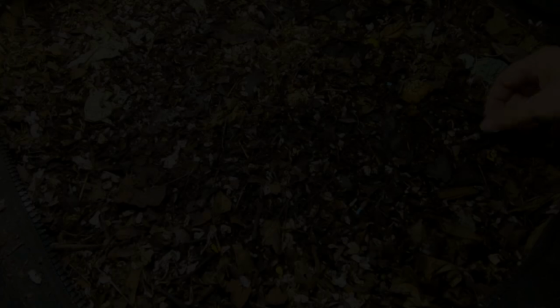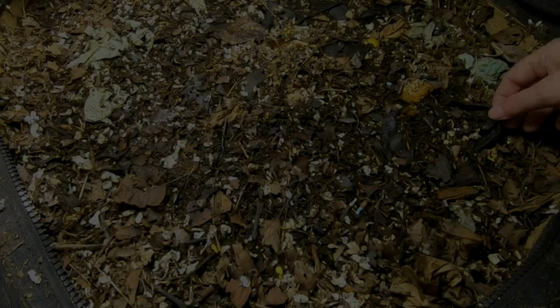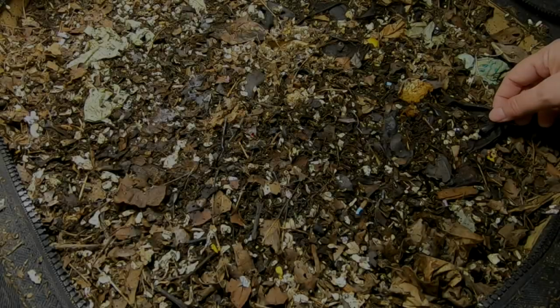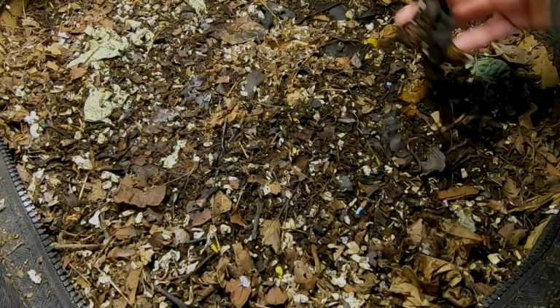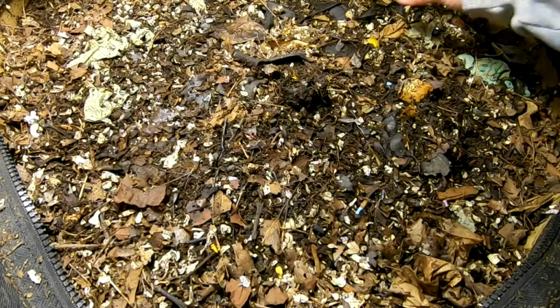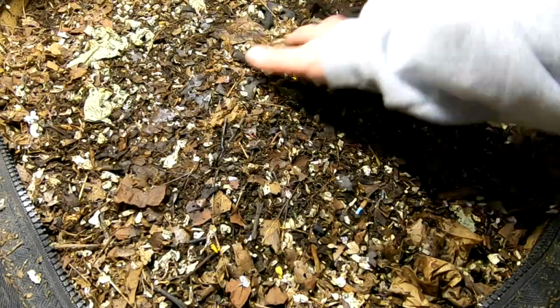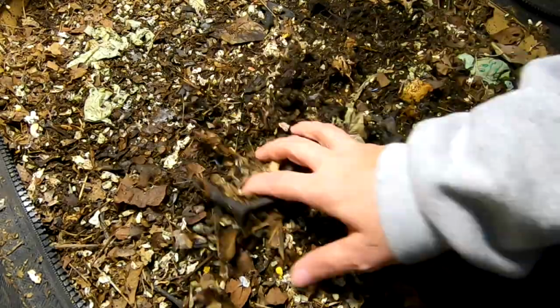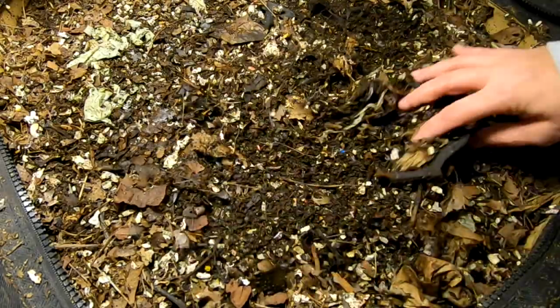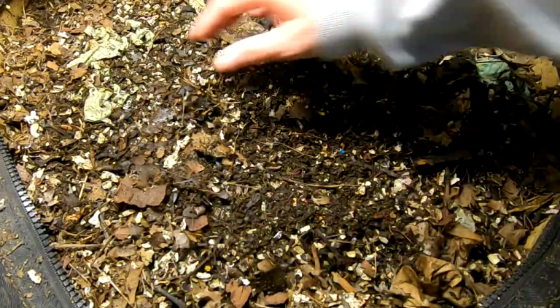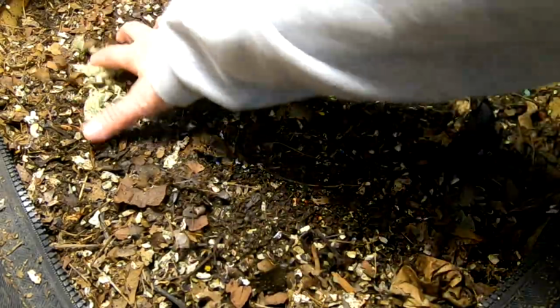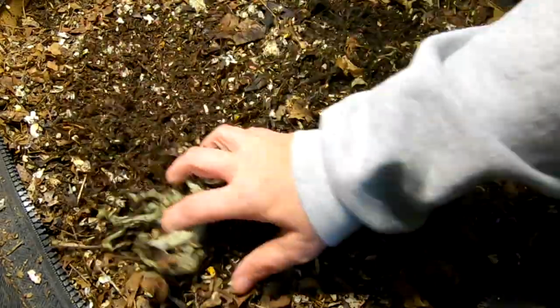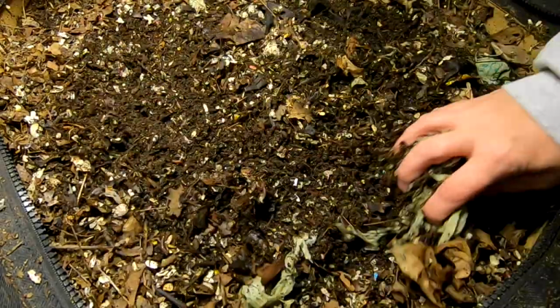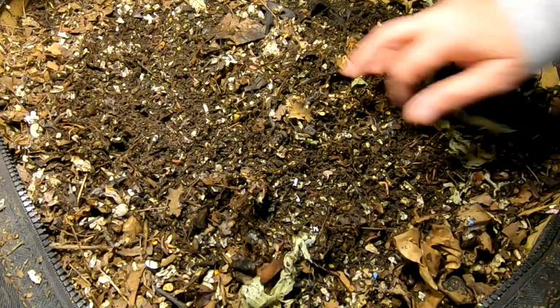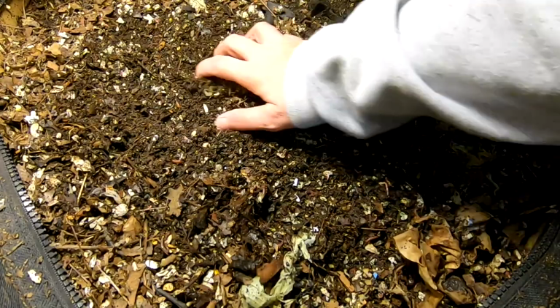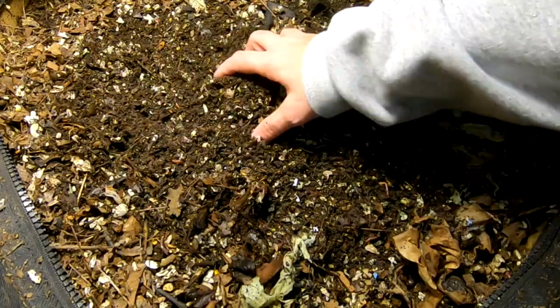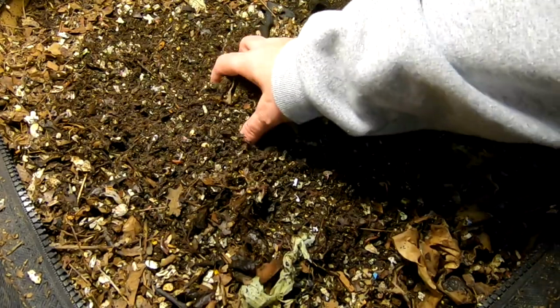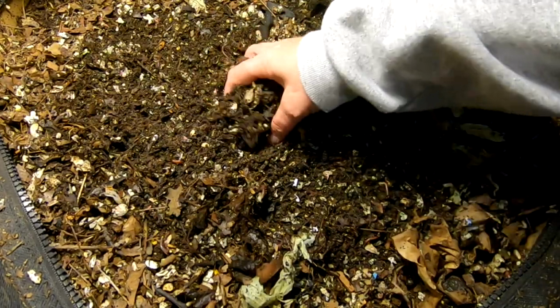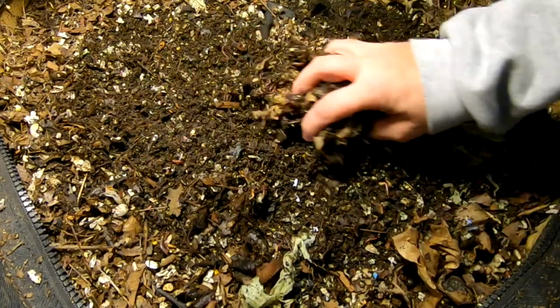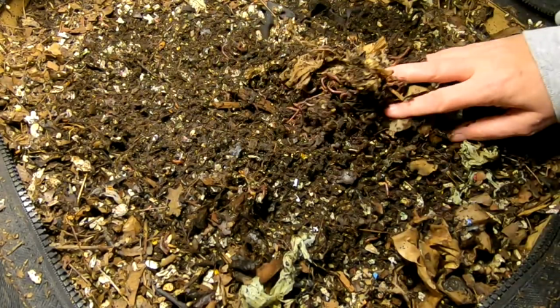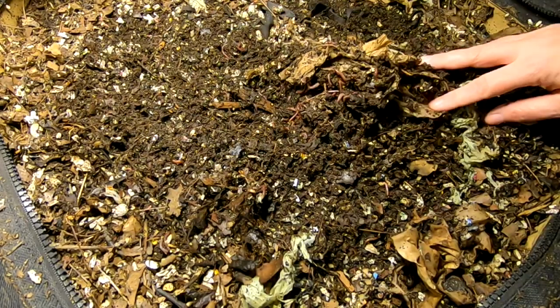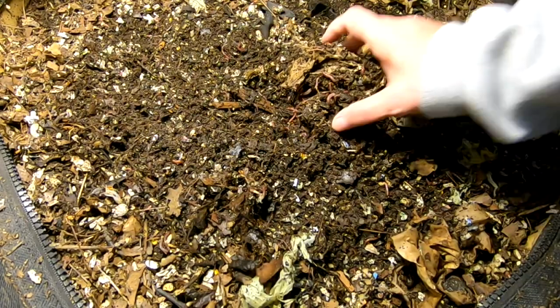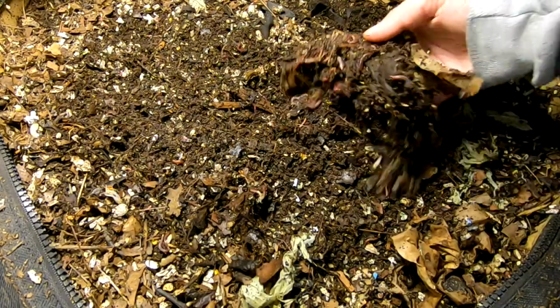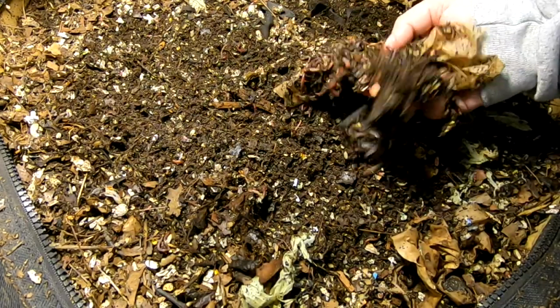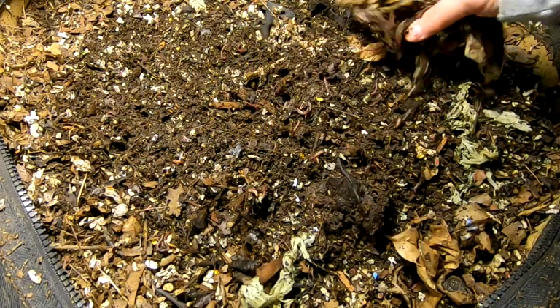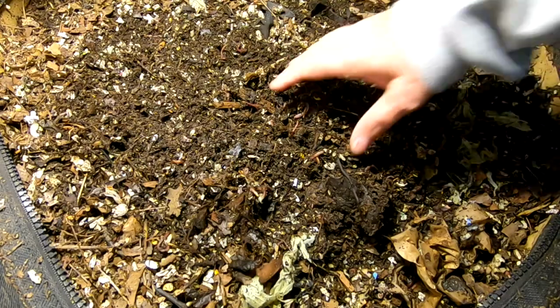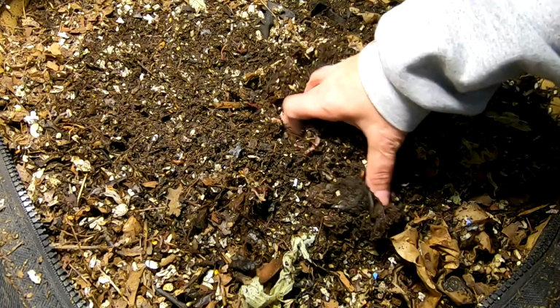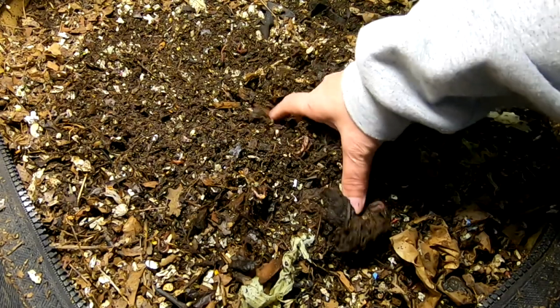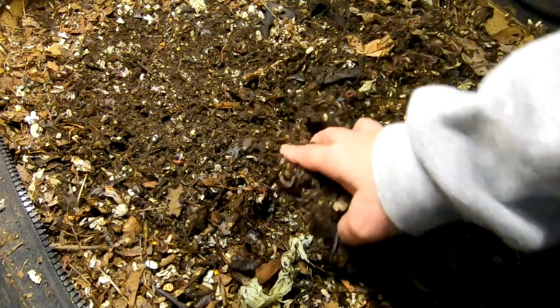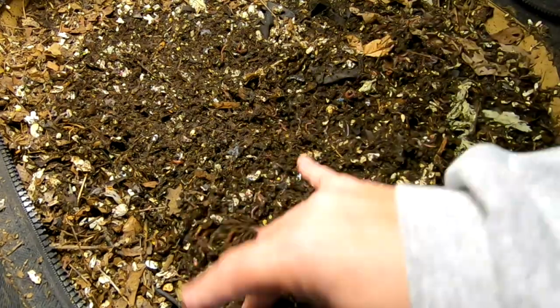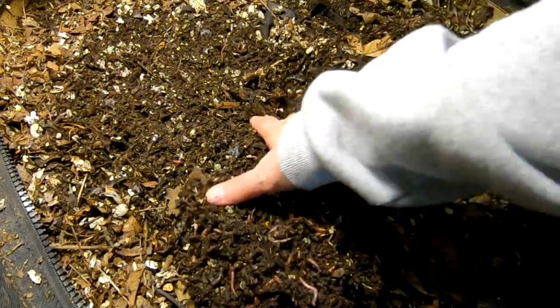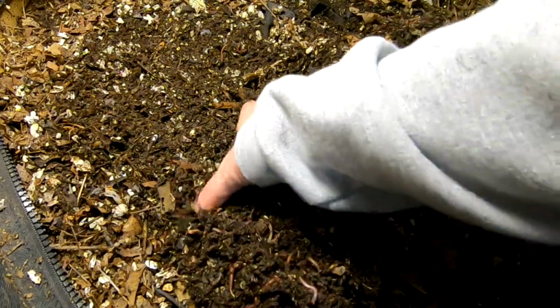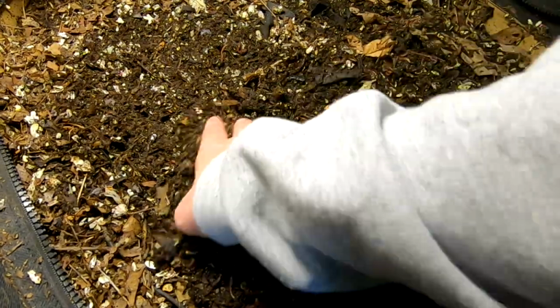Hey guys, it's Anne over at Plant Obsessed and I'm peeking in to see what the rice has done in the urban worm bag with the African night crawlers. So I'm going to take a look here and see what I find.